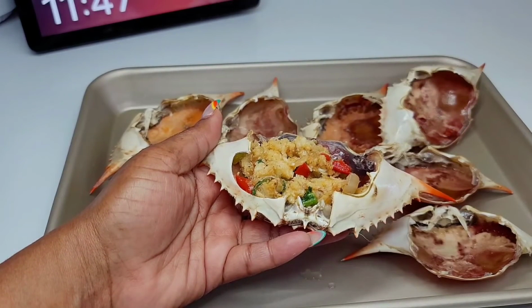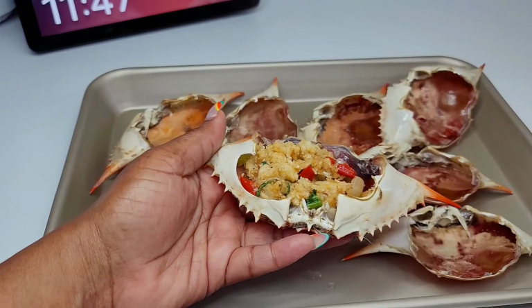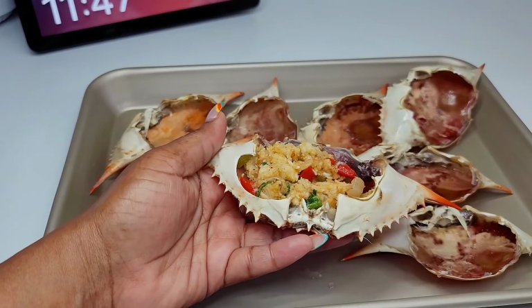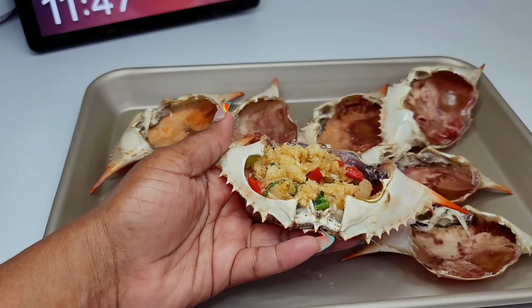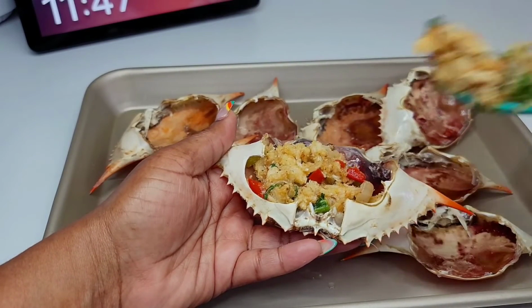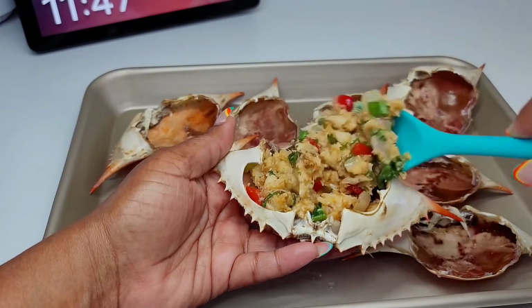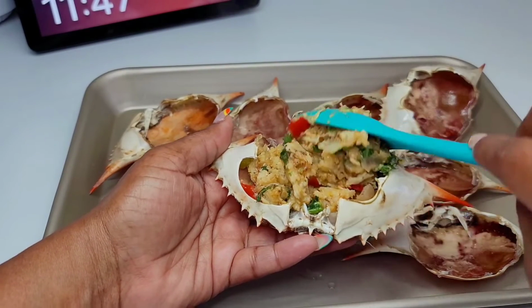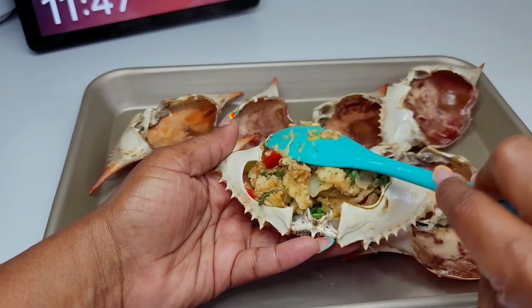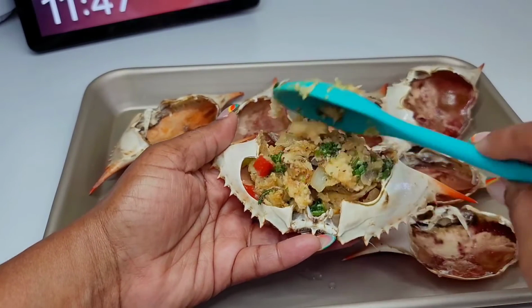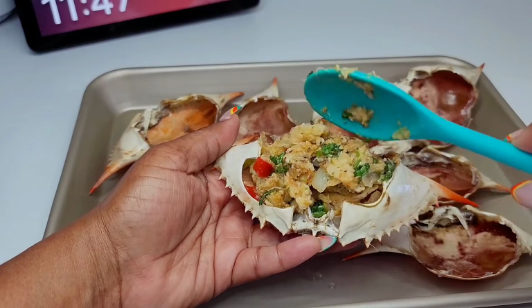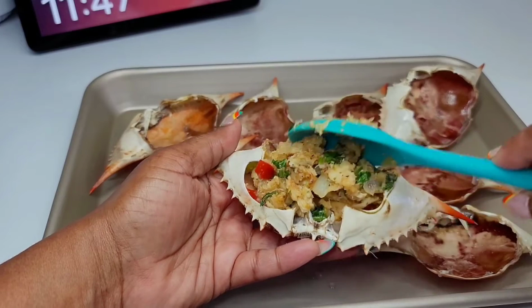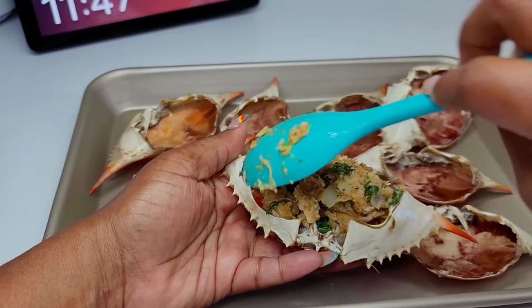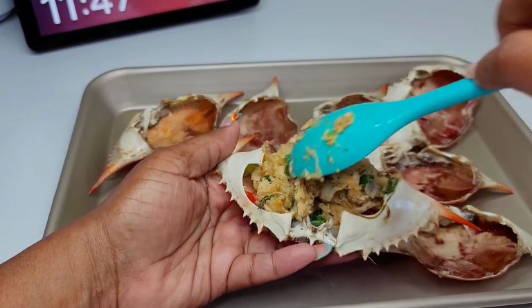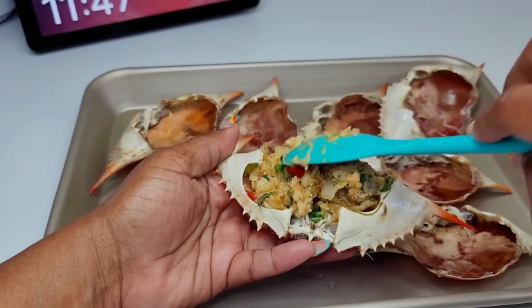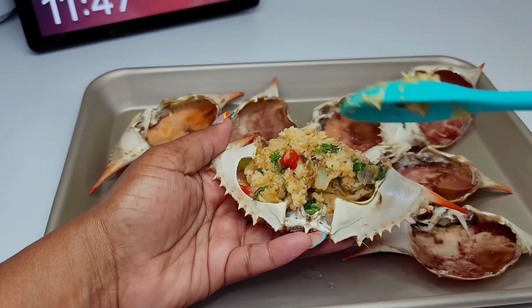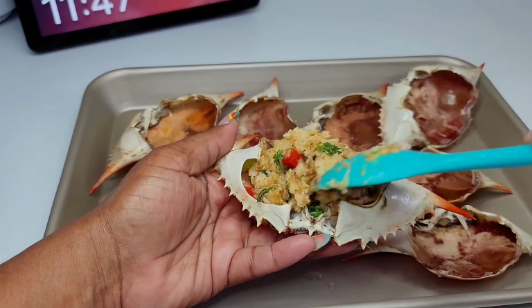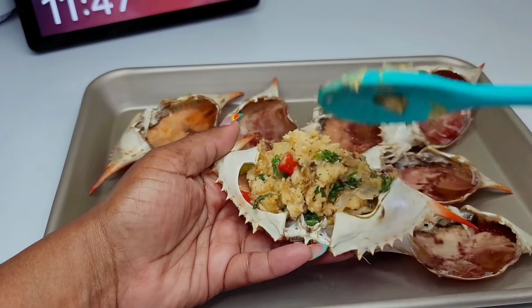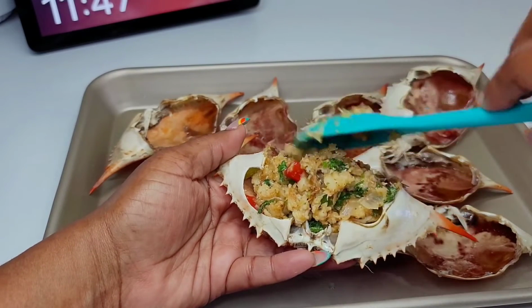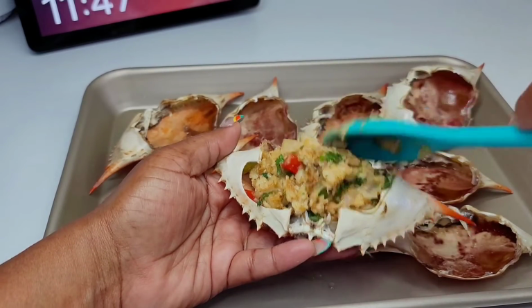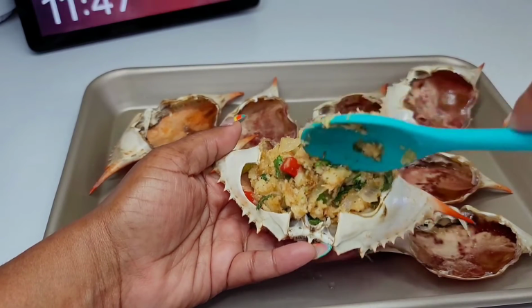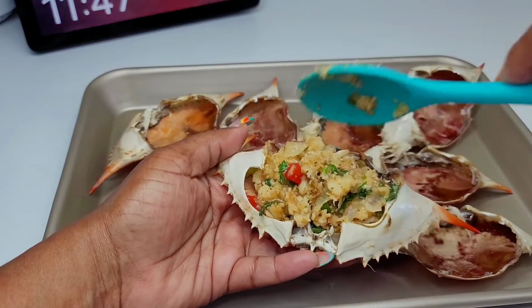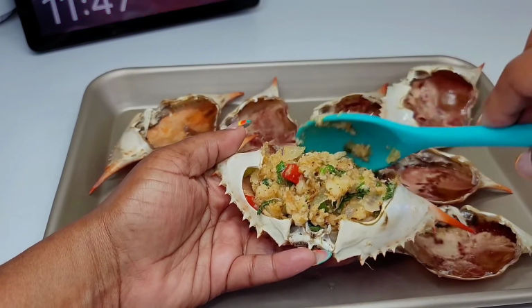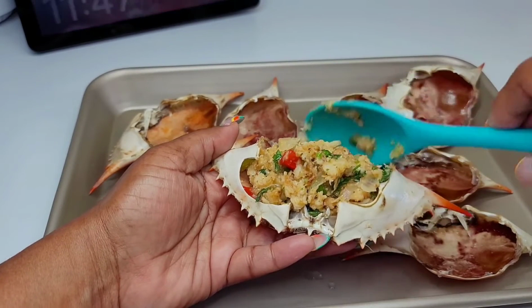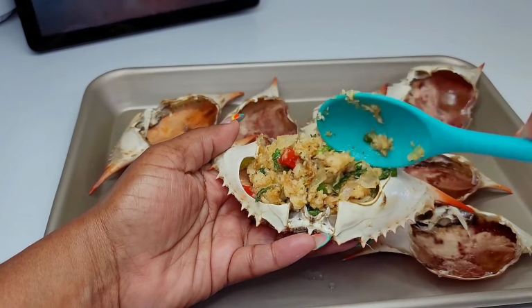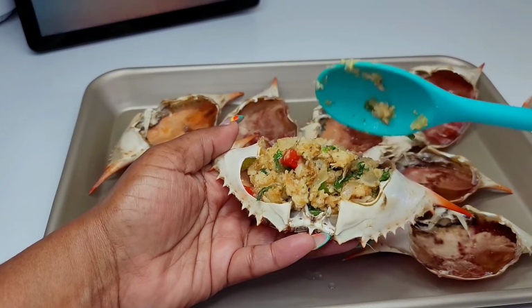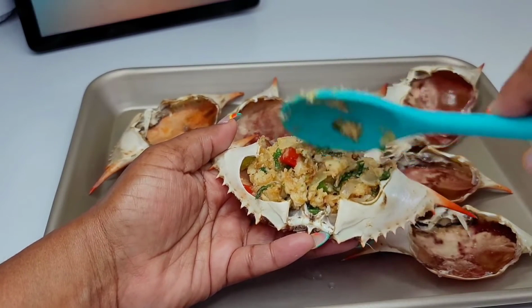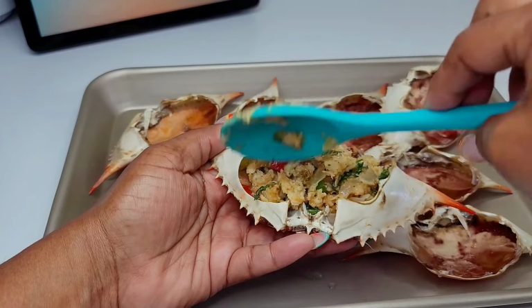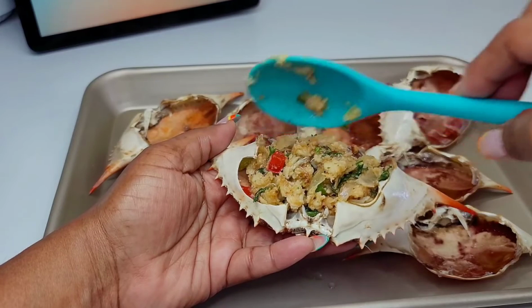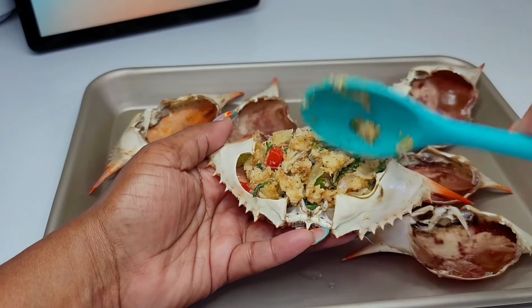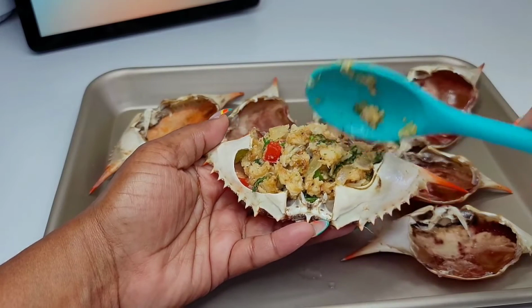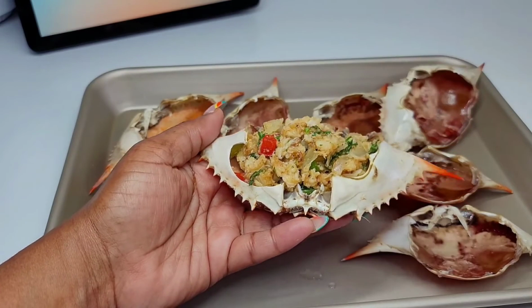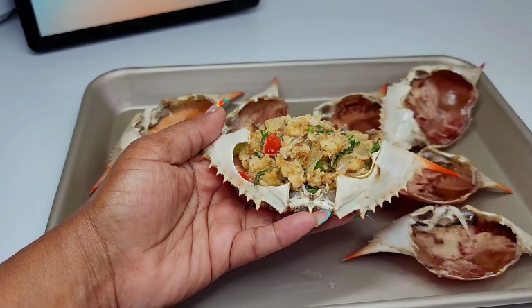All you have to do is grab a spoonful of that filling and add as much or as little as you like. I got about 10 stuffed crab shells out of this filling, but you can do more or less if you like.